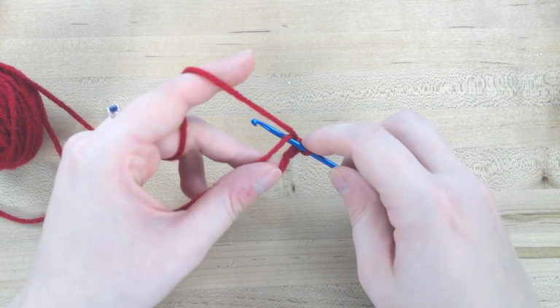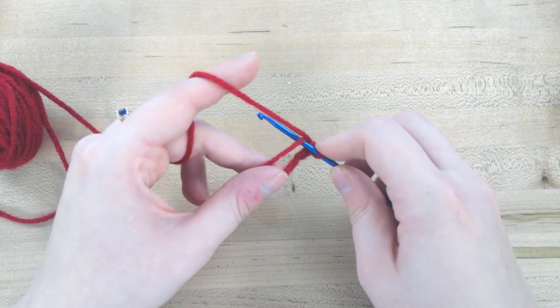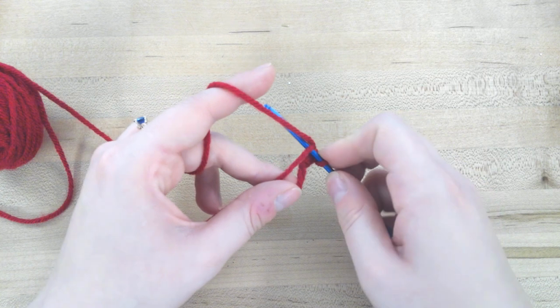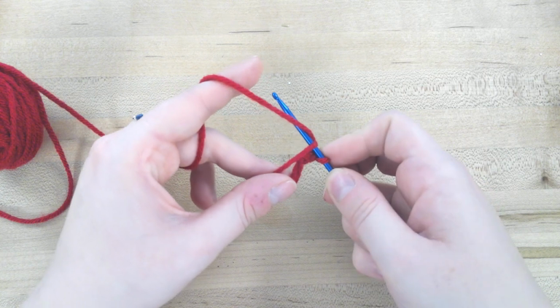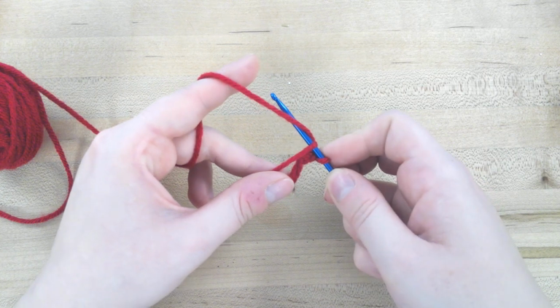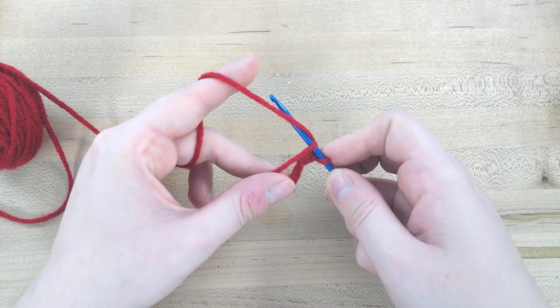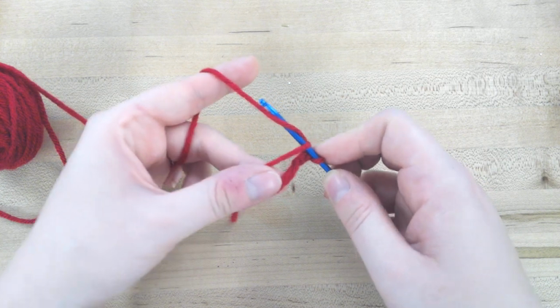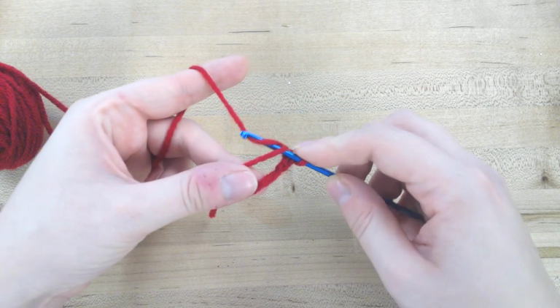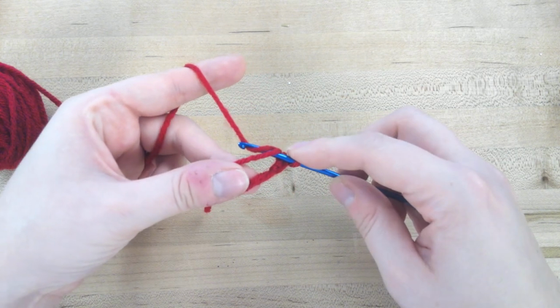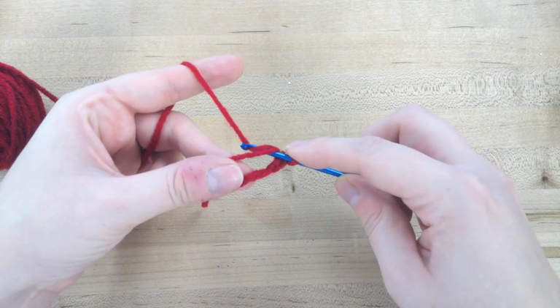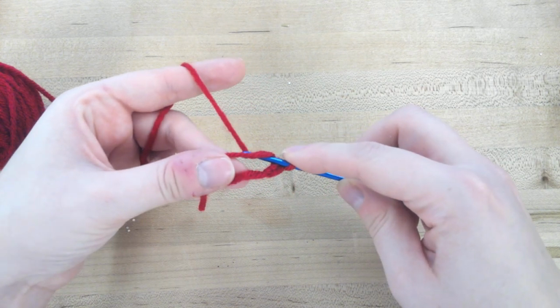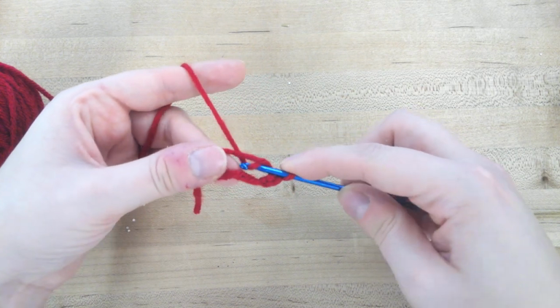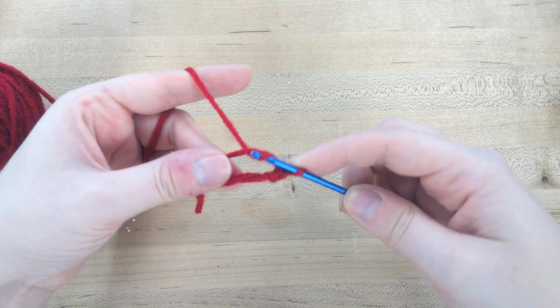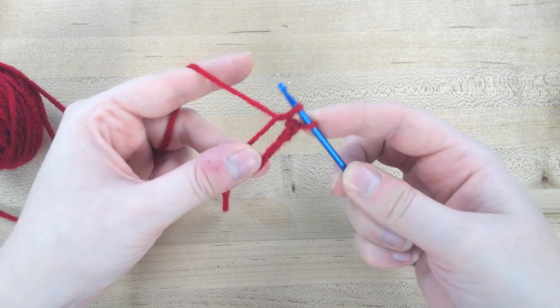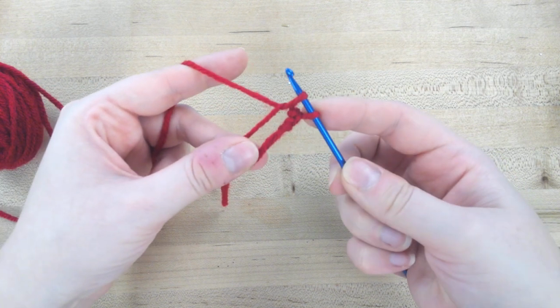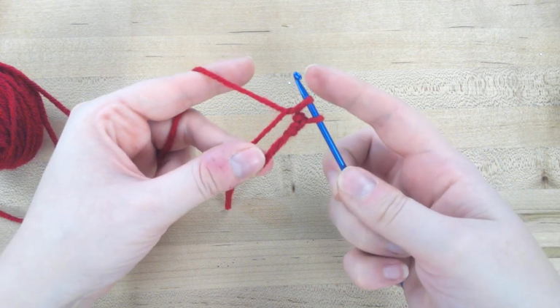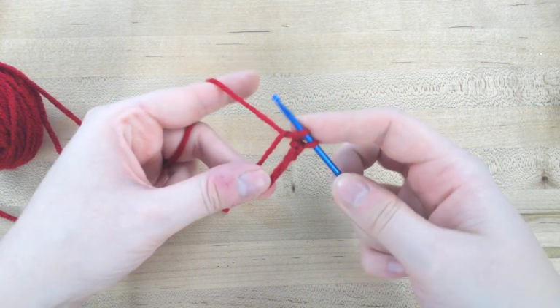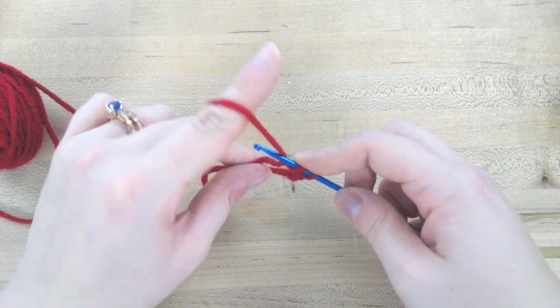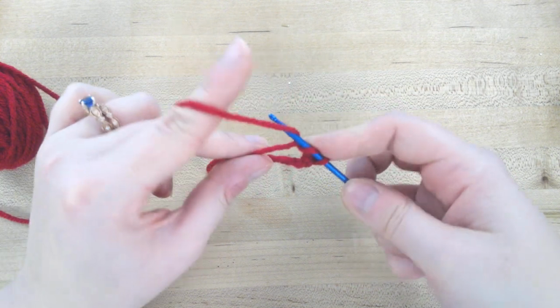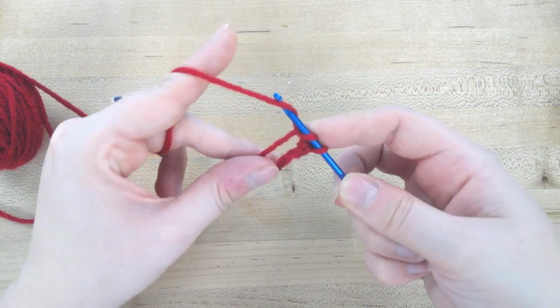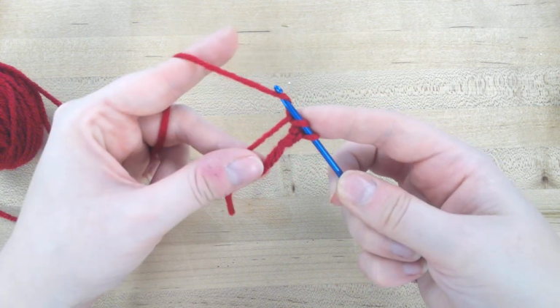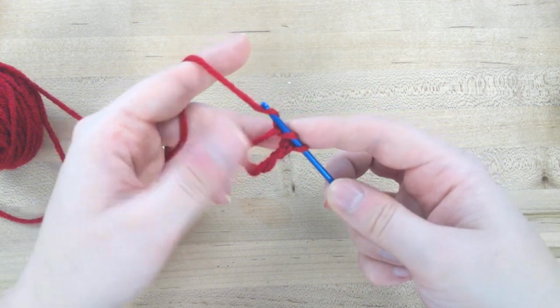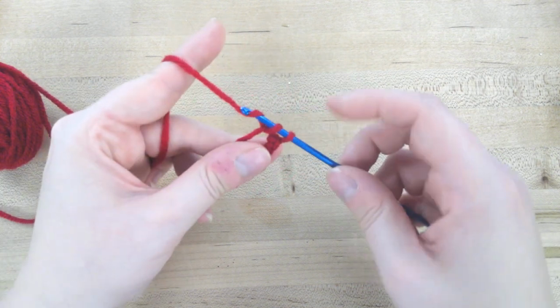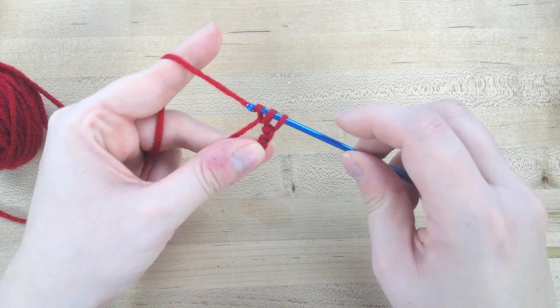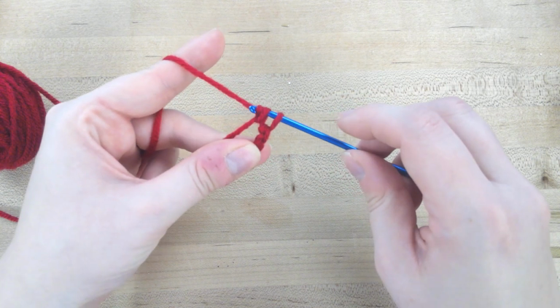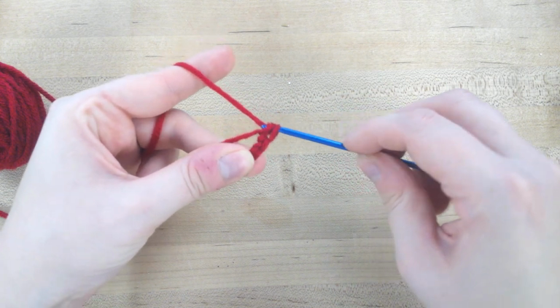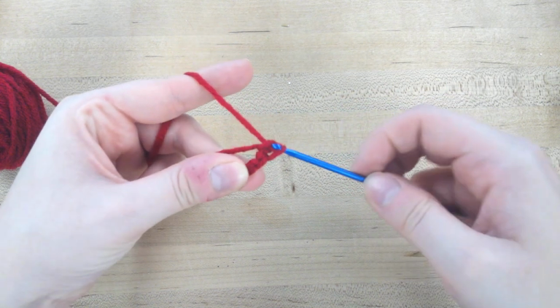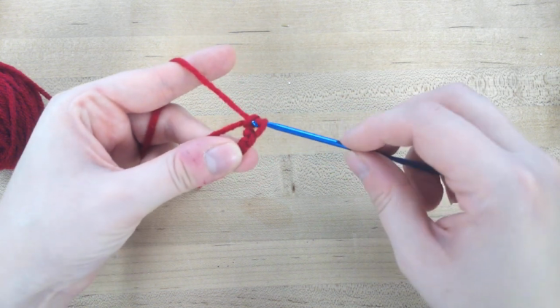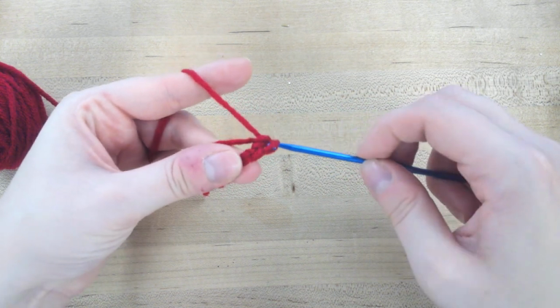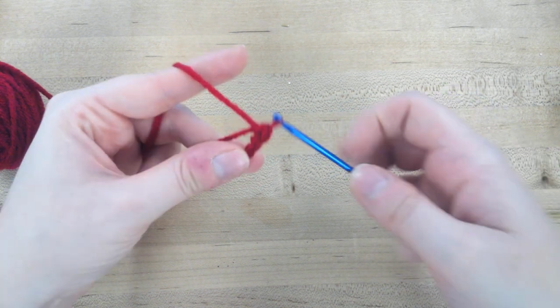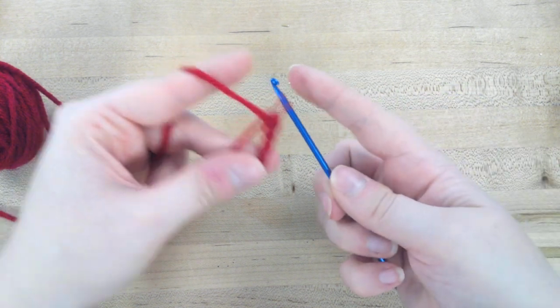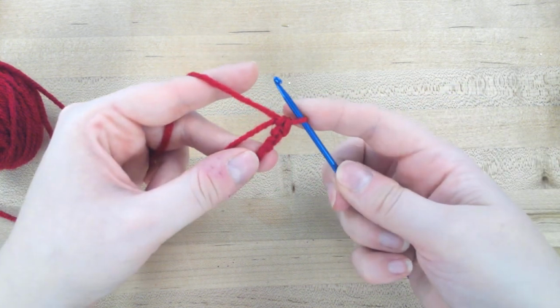So once again, go through the circle, pull that yarn through, yarn over your hook again, and then pull that top one through the bottom two loops.